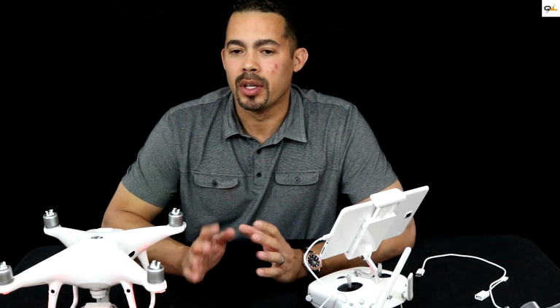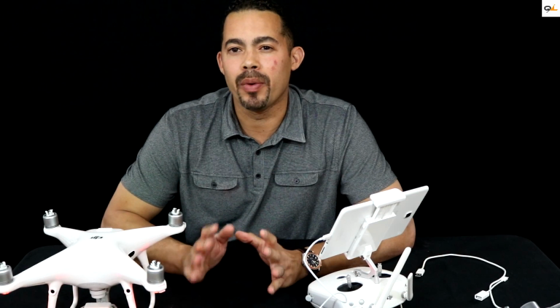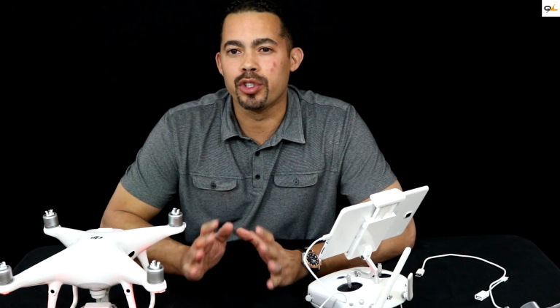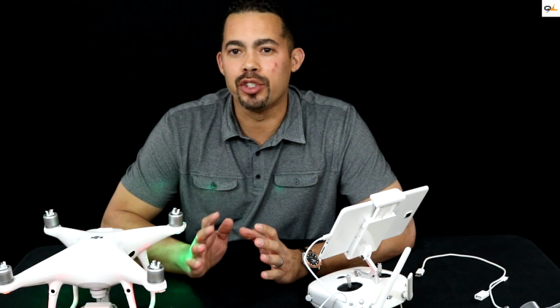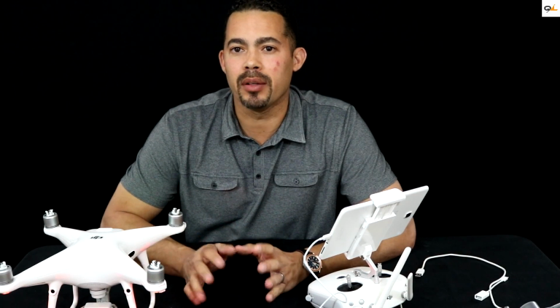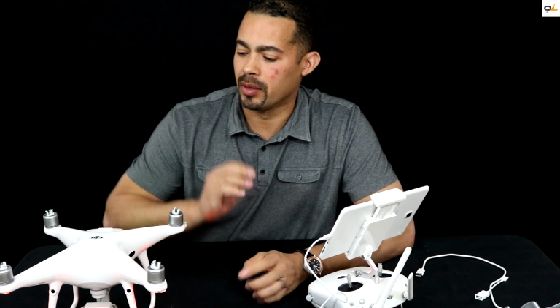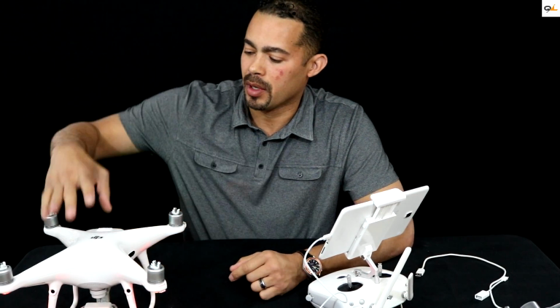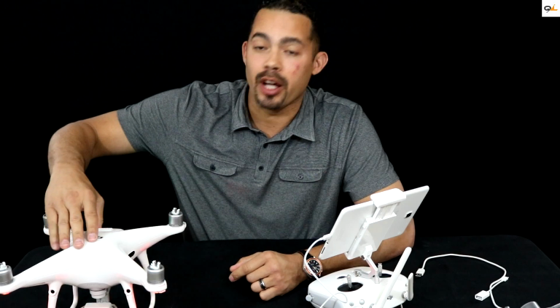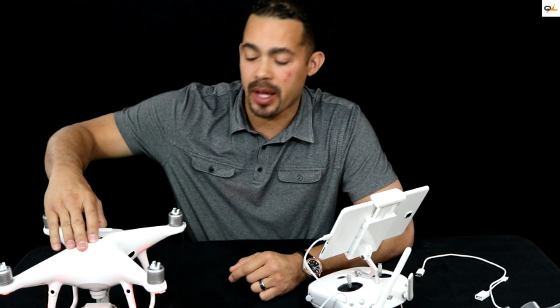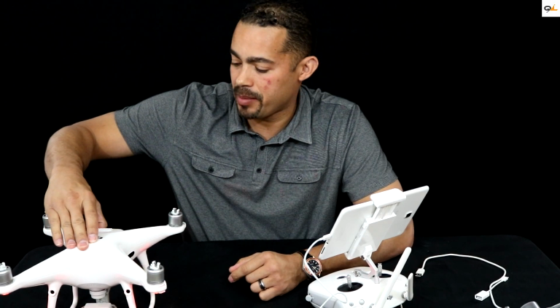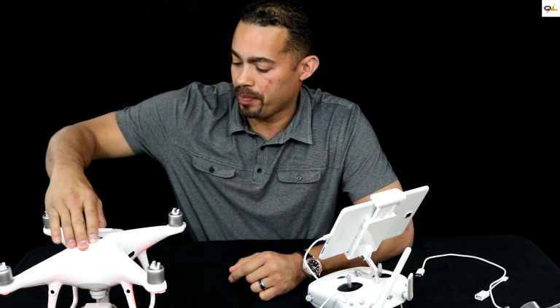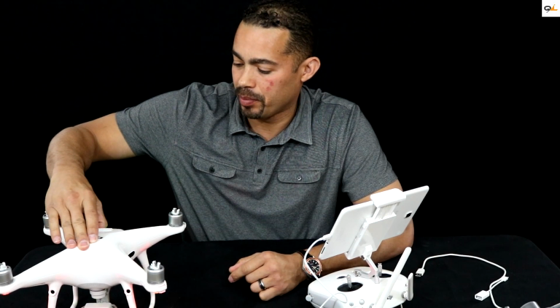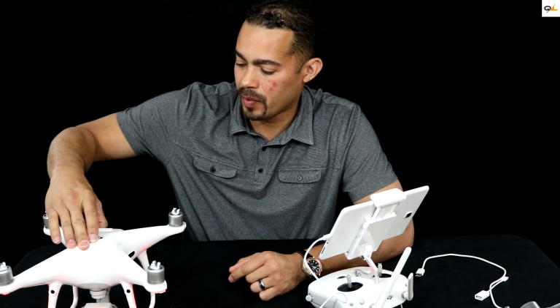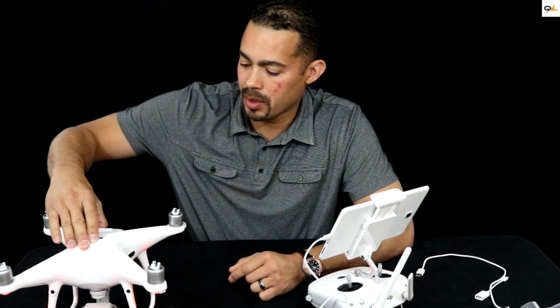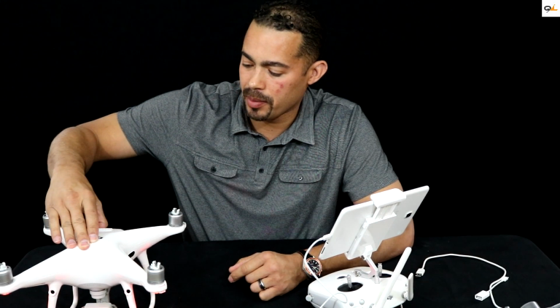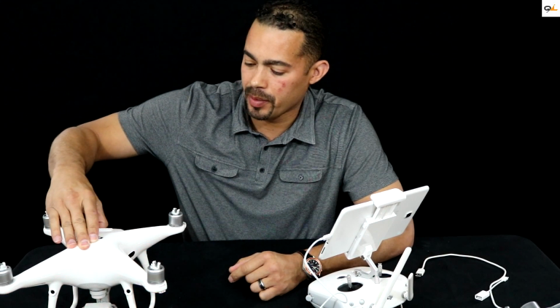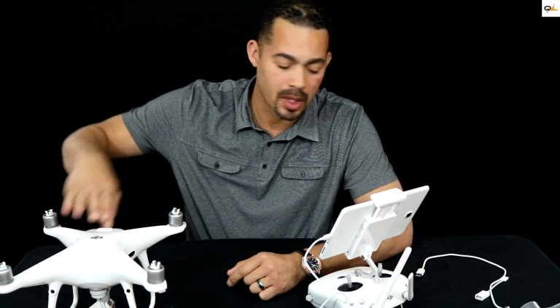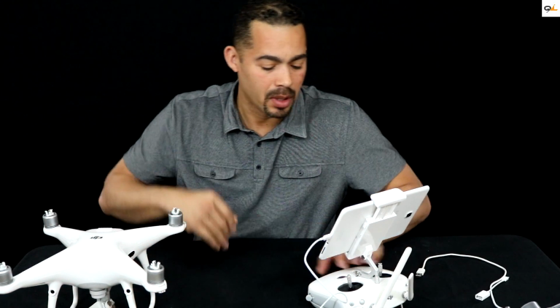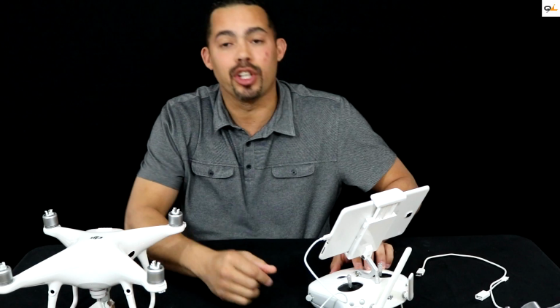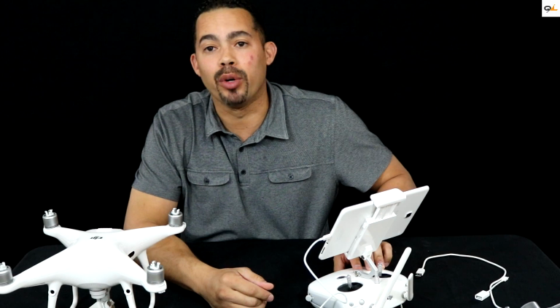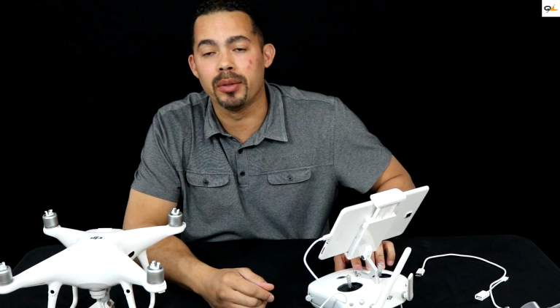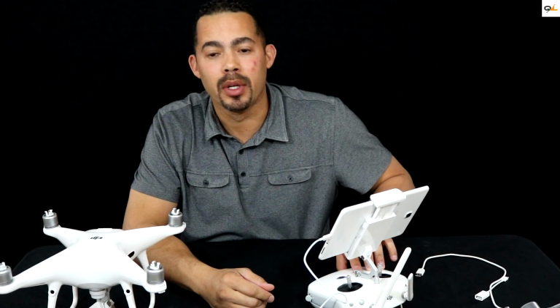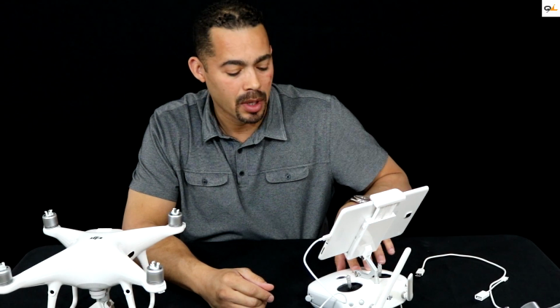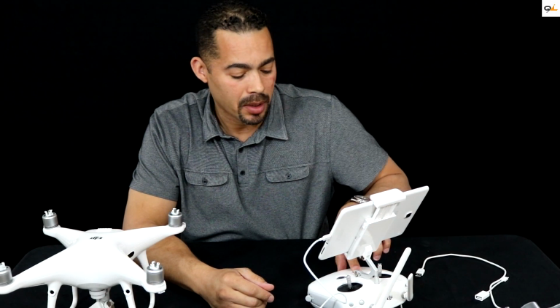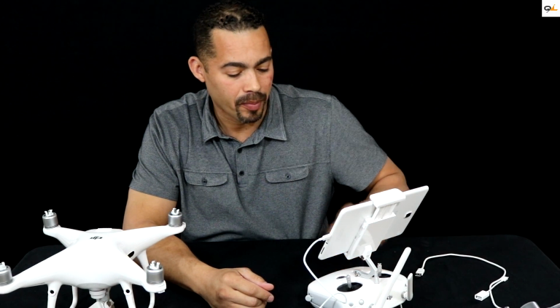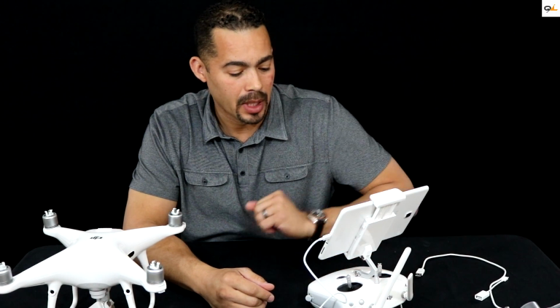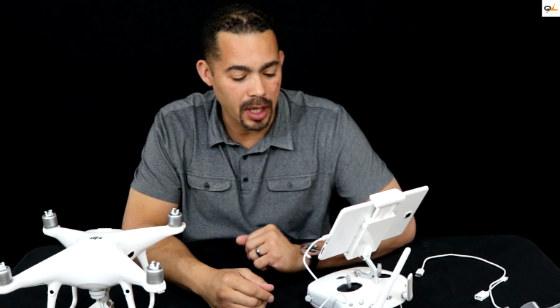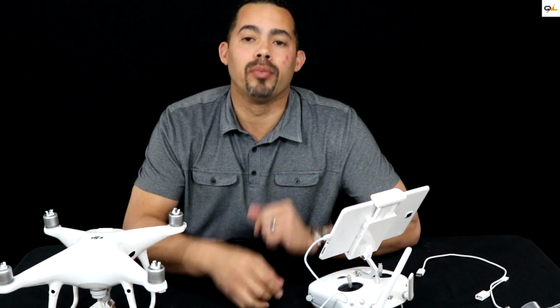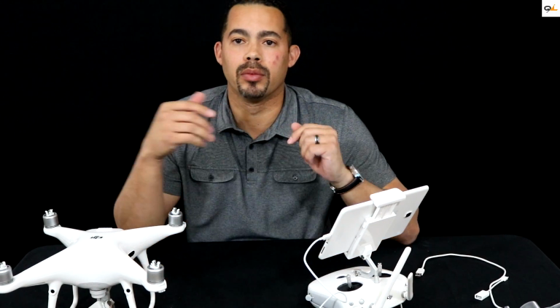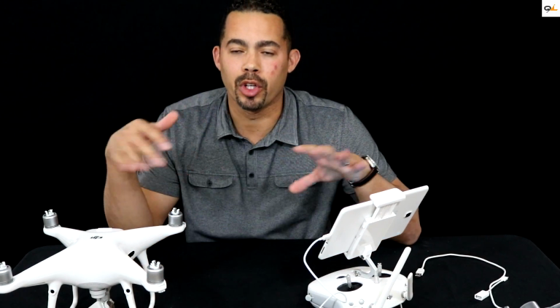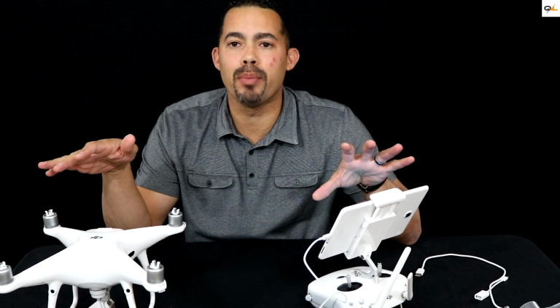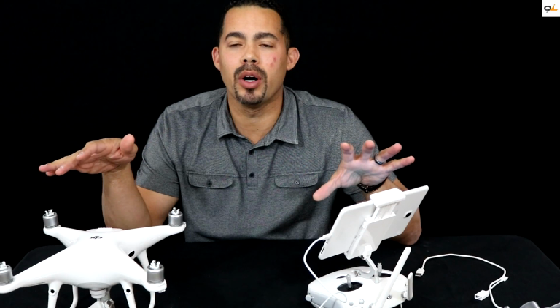Now what we want to do is go ahead and shut the aircraft down — the Phantom down — and shut the remote down too, and then turn everything back on.